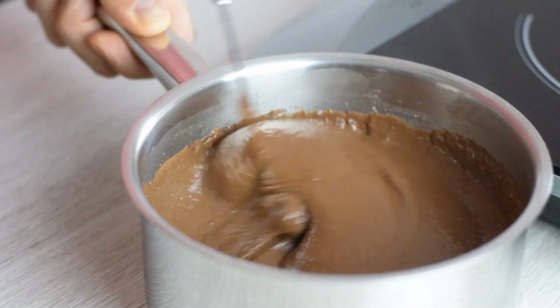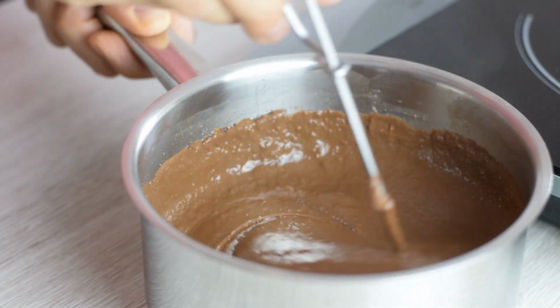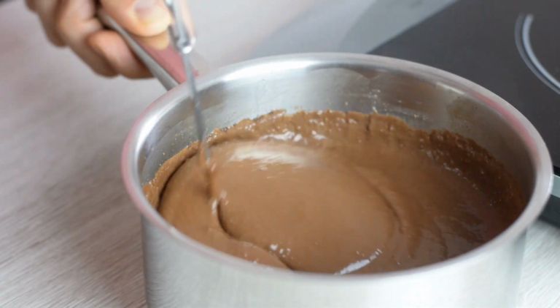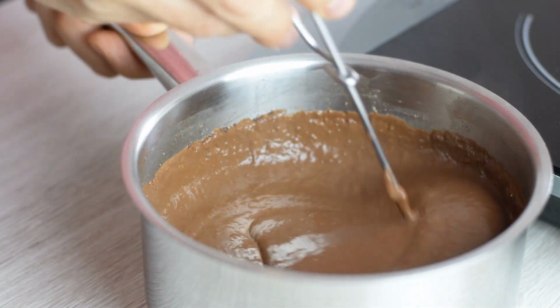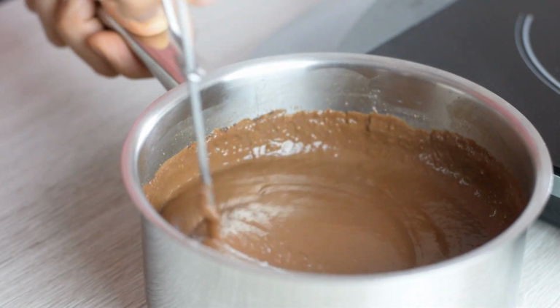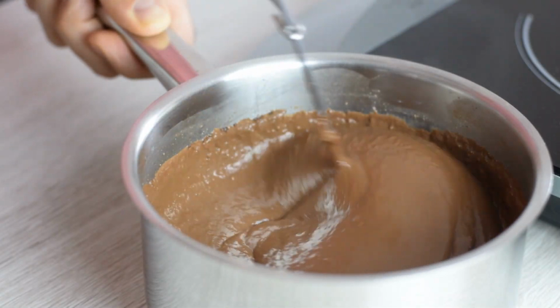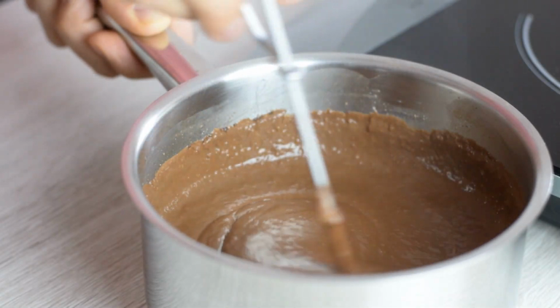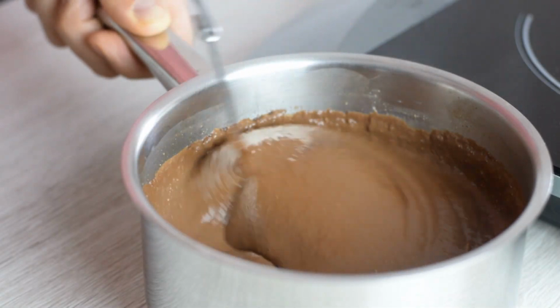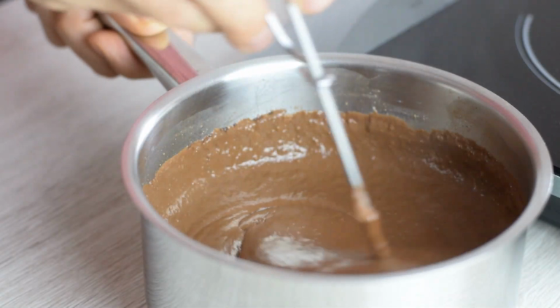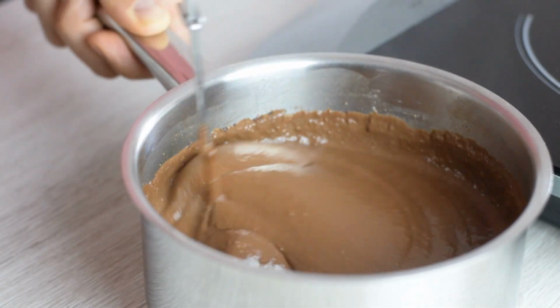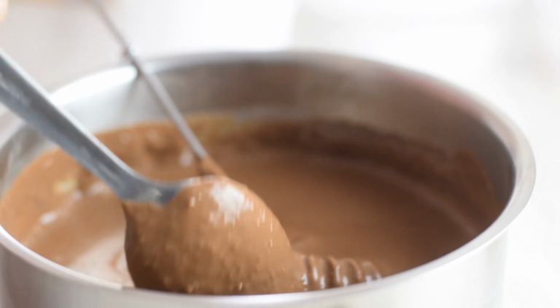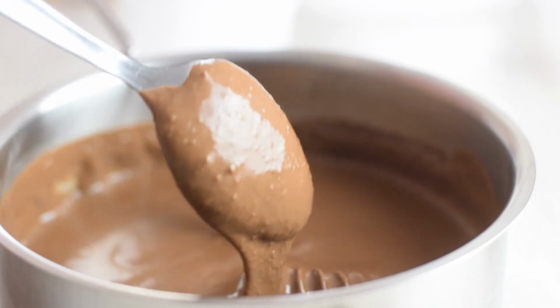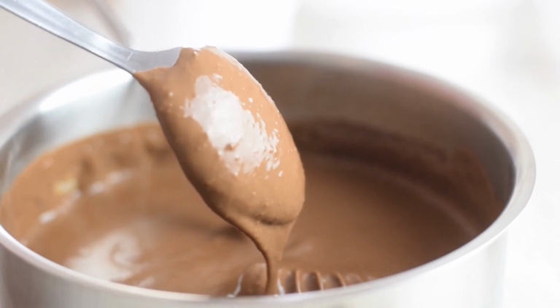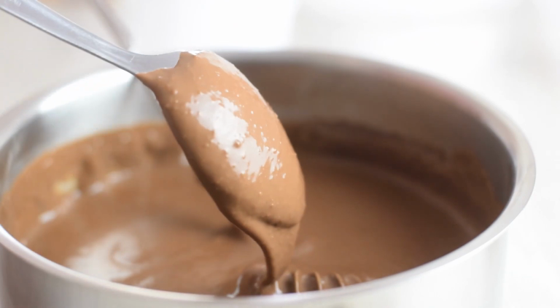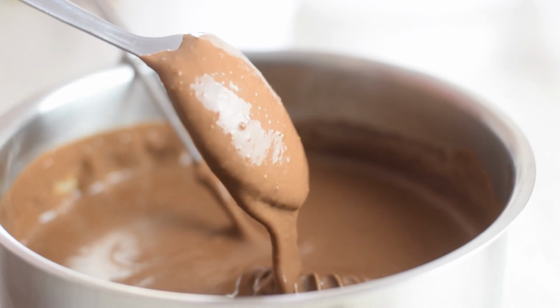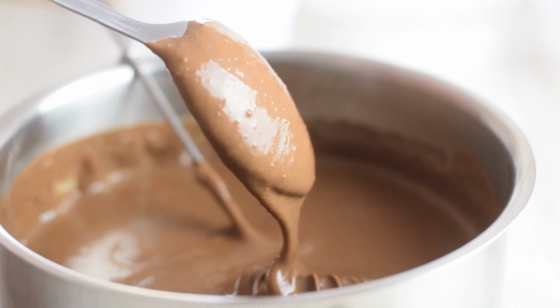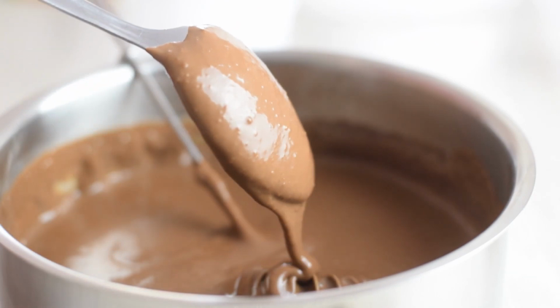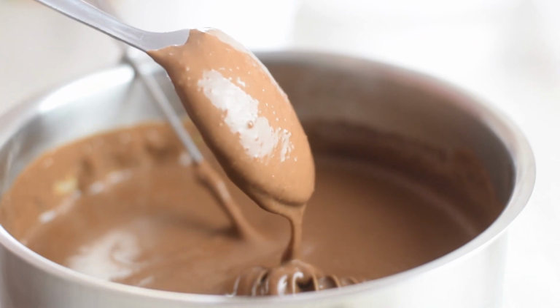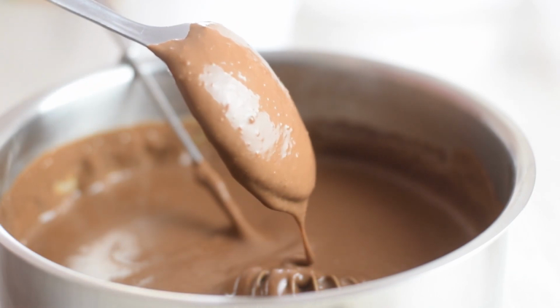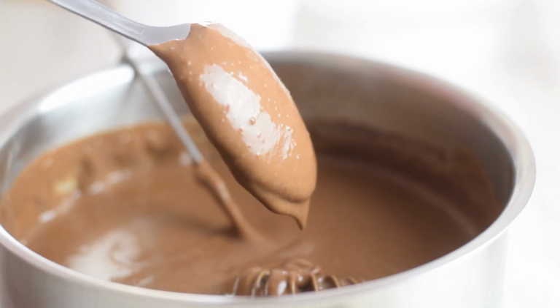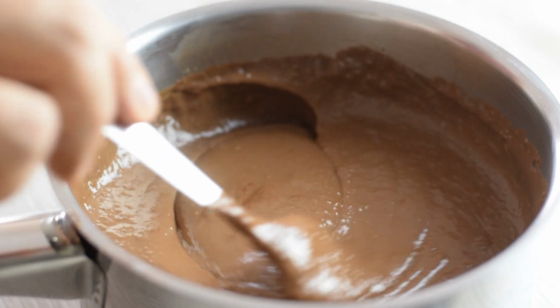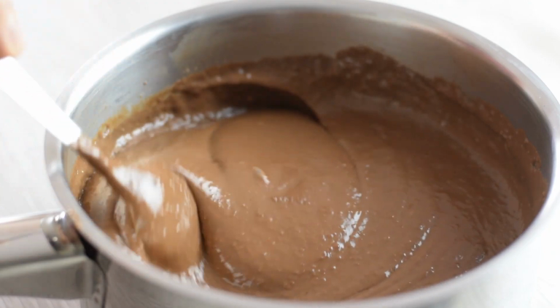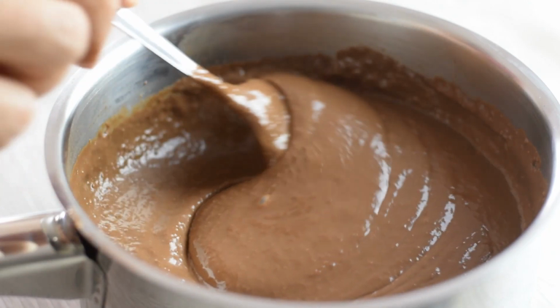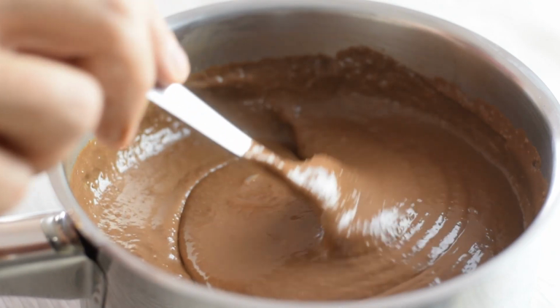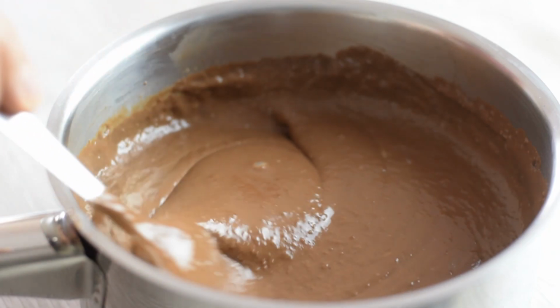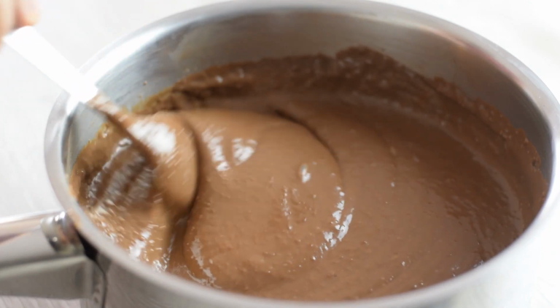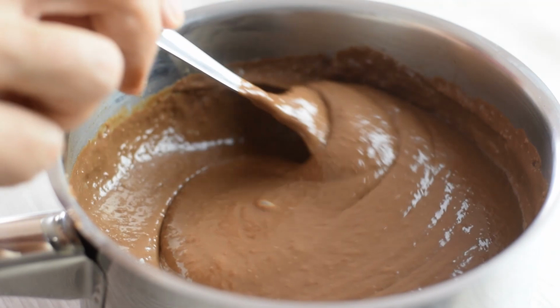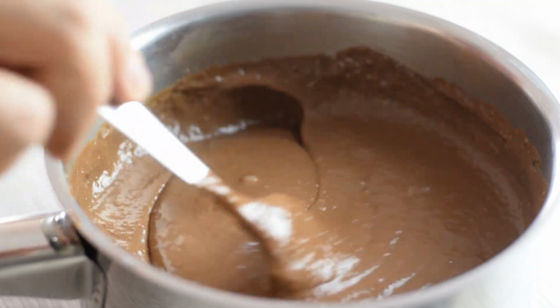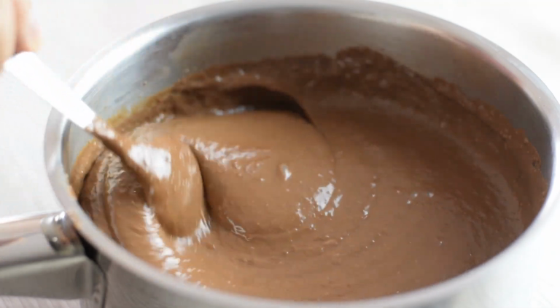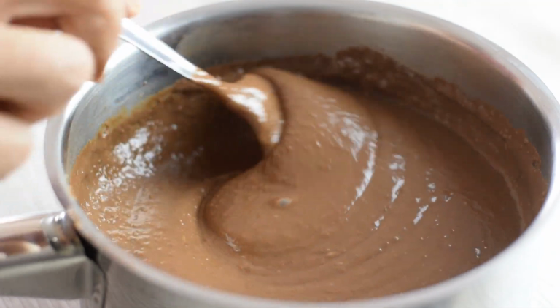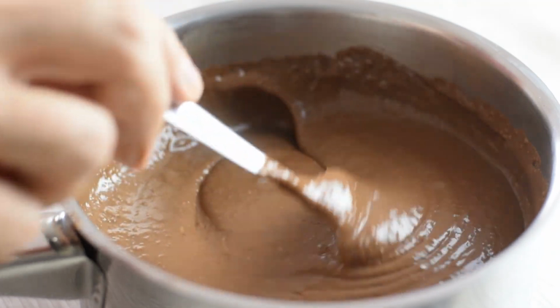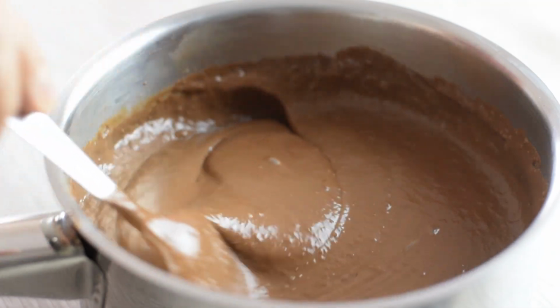It should be thick enough to coat the back of your spoon, and it will continue to thicken as it cools down. If the pudding is too thick for your taste, just add some milk and whisk it in.